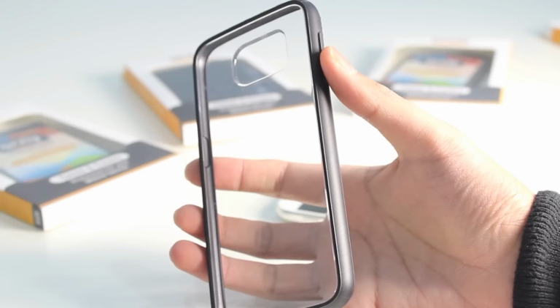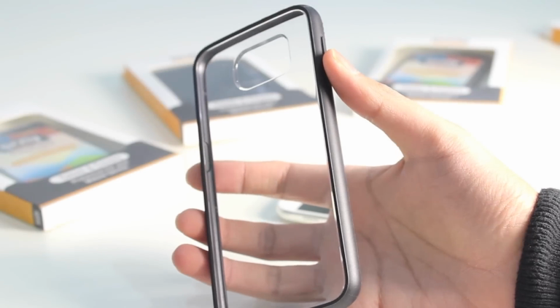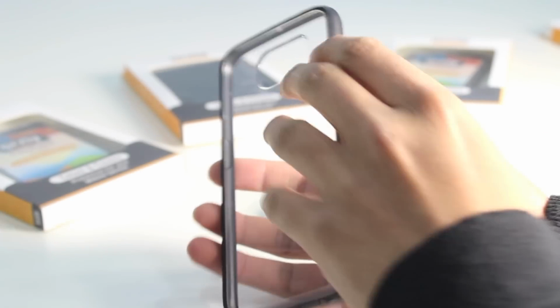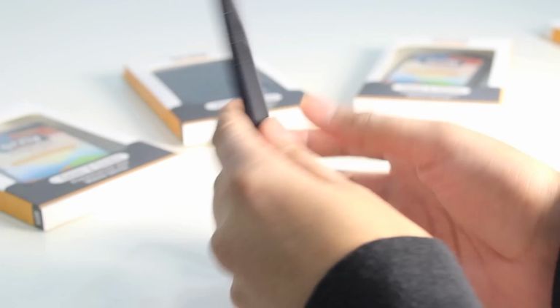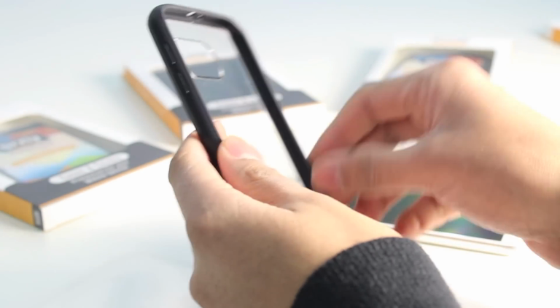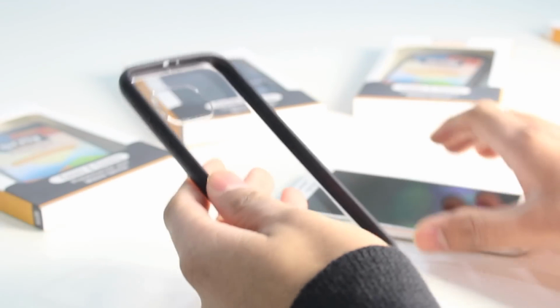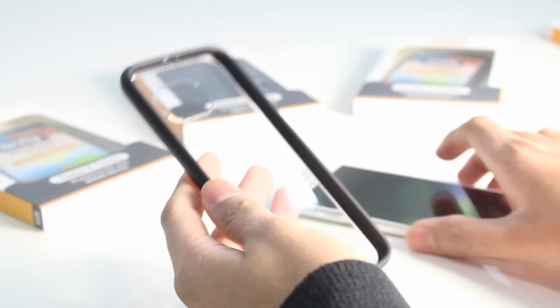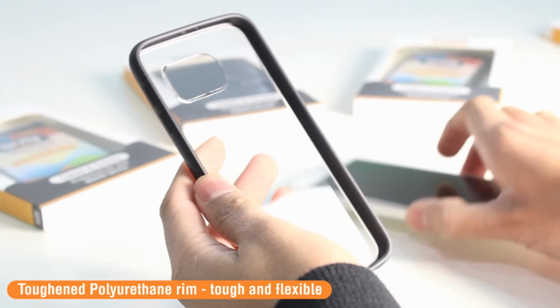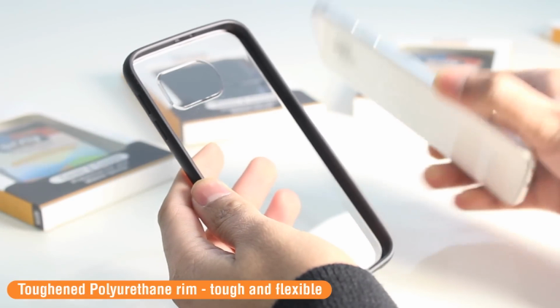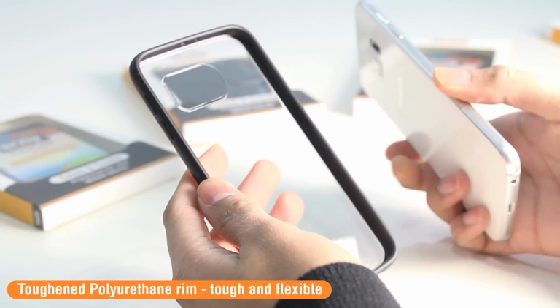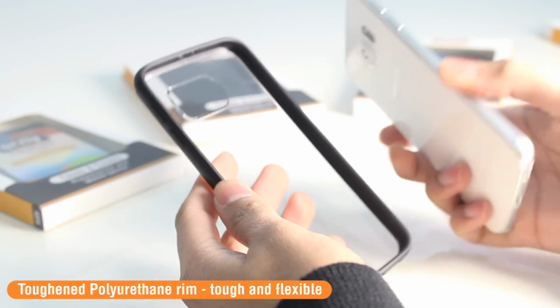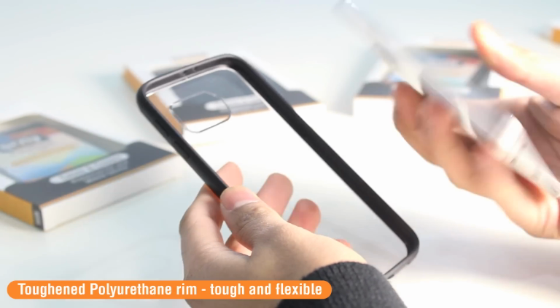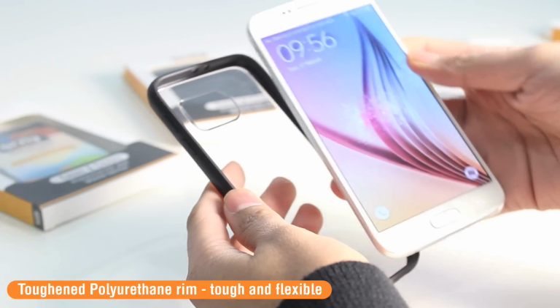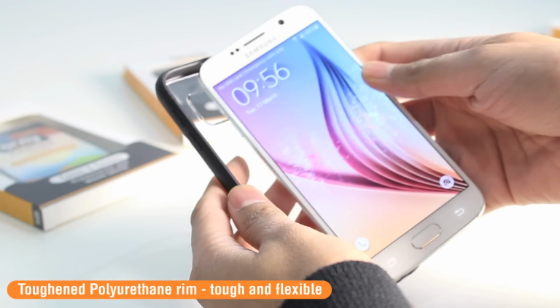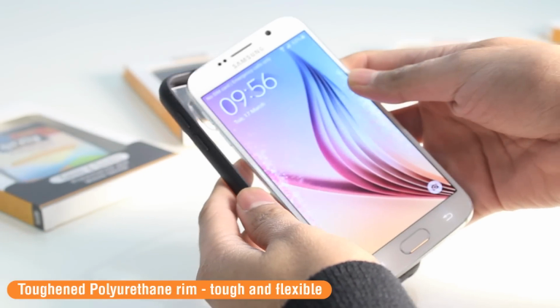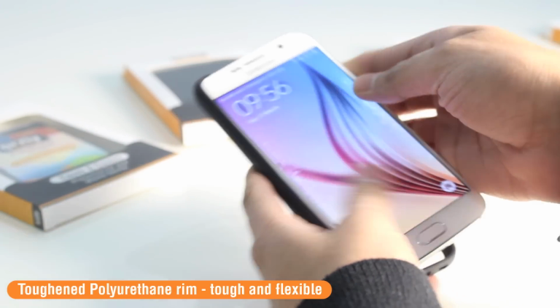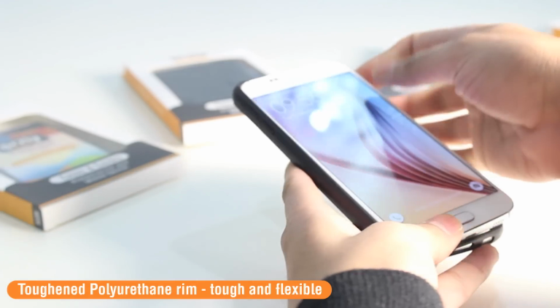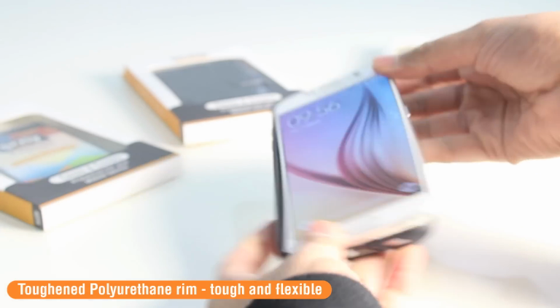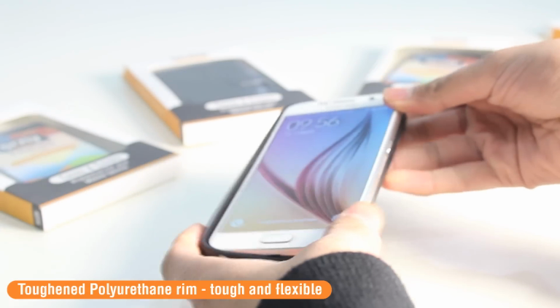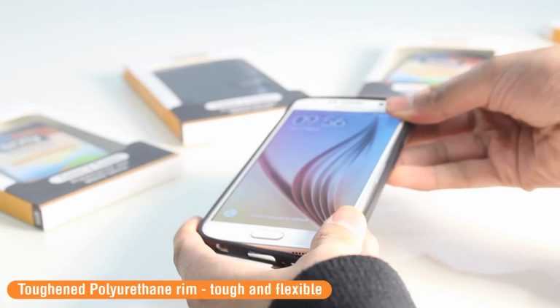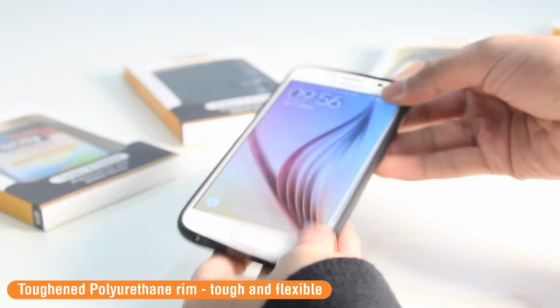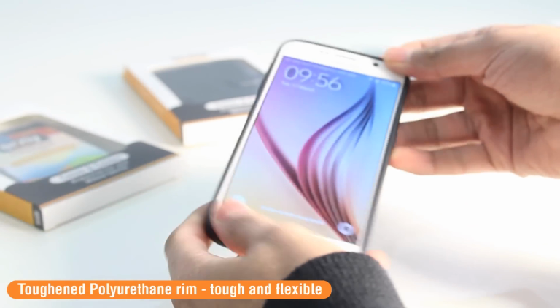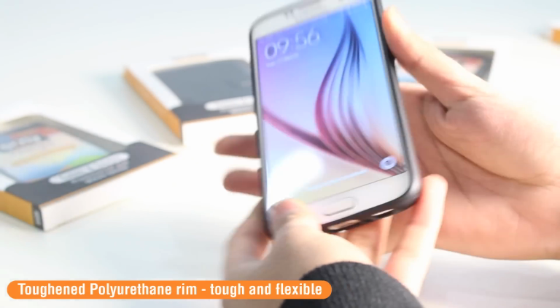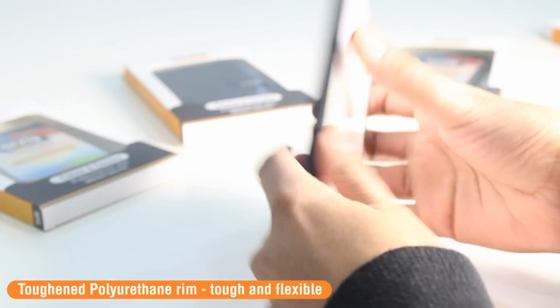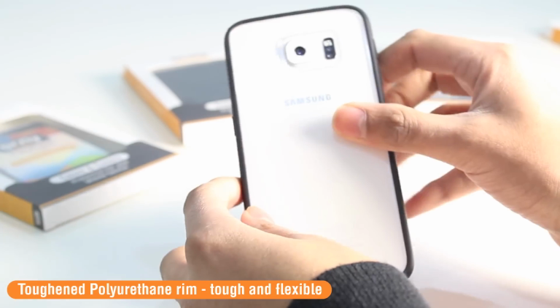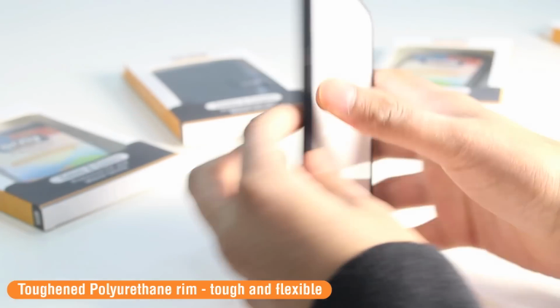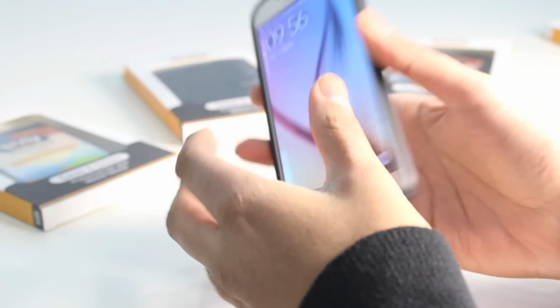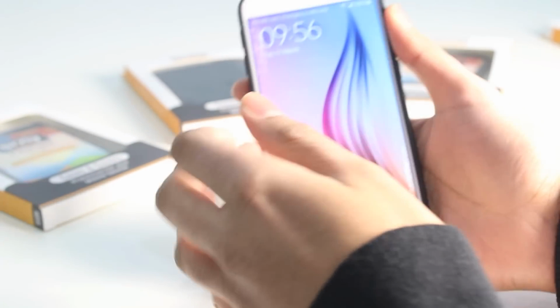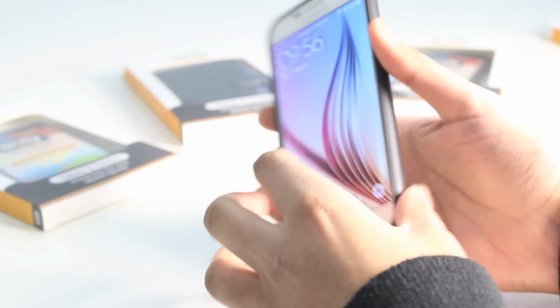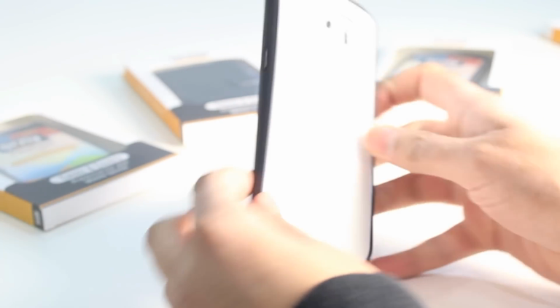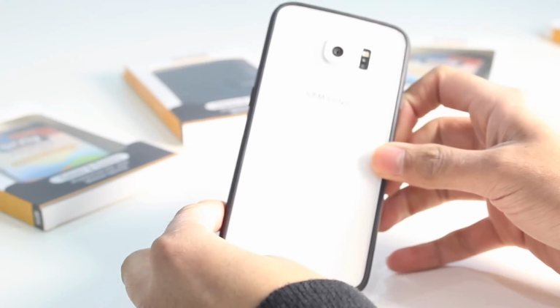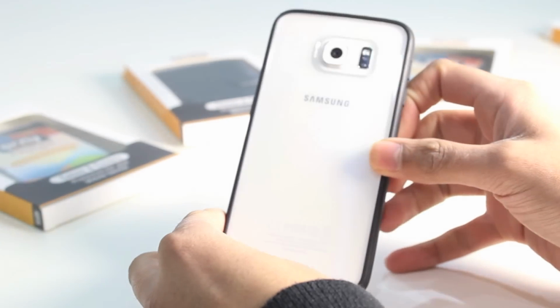The outer rim of the Fusion Bumper Case is flexible, so getting your phone in and out of the case is going to be extremely easy. It clicks in like so and it has a very nice snug tight fit.